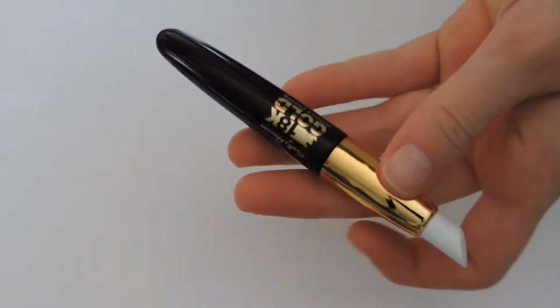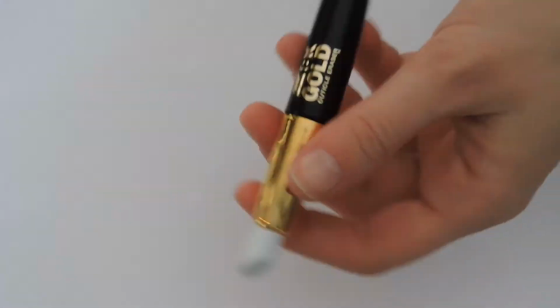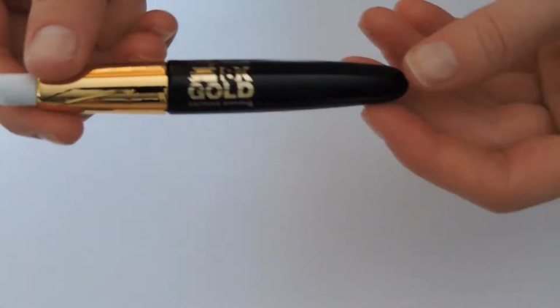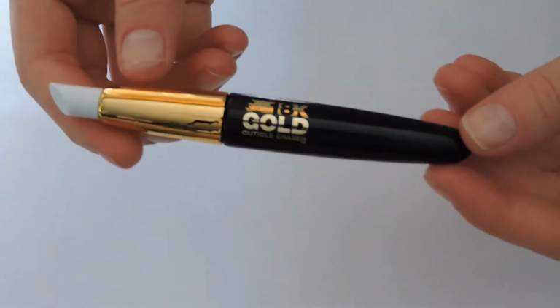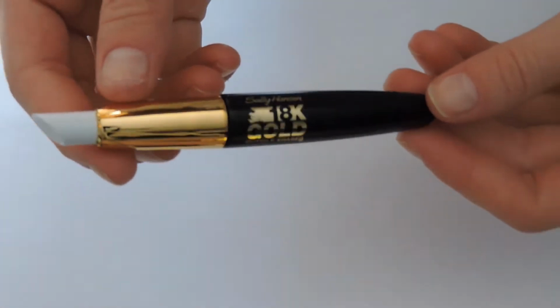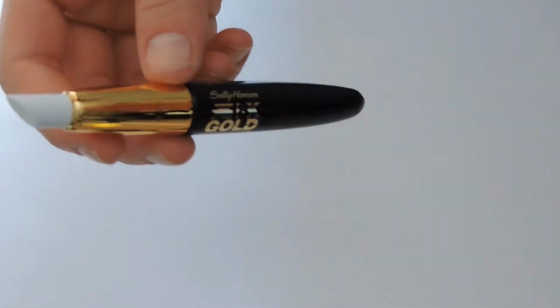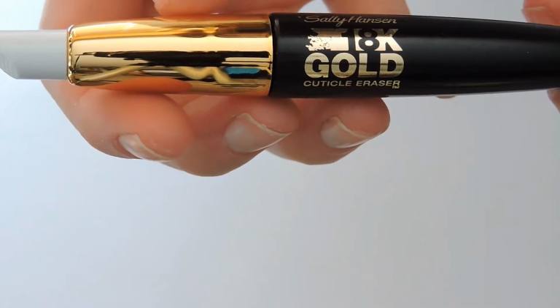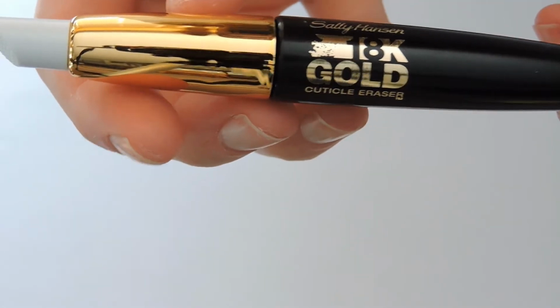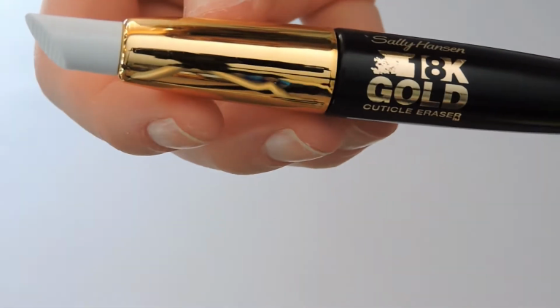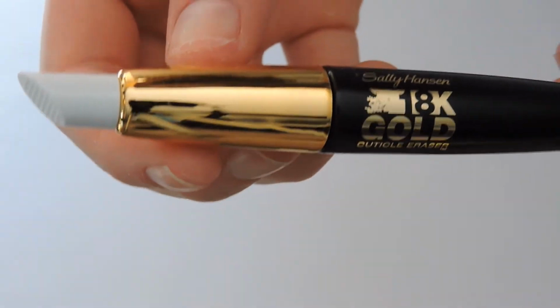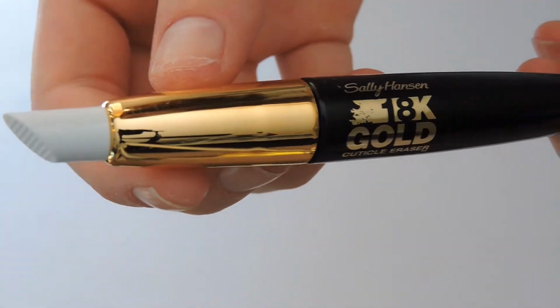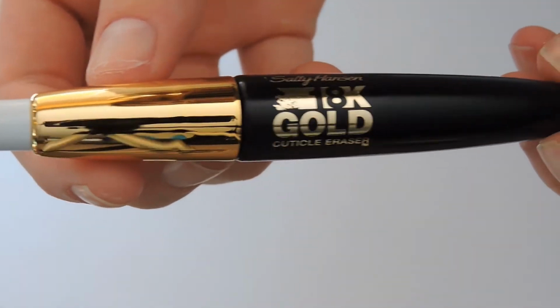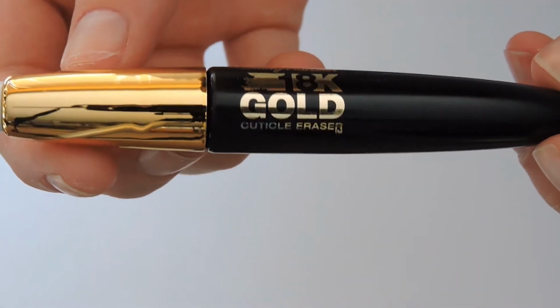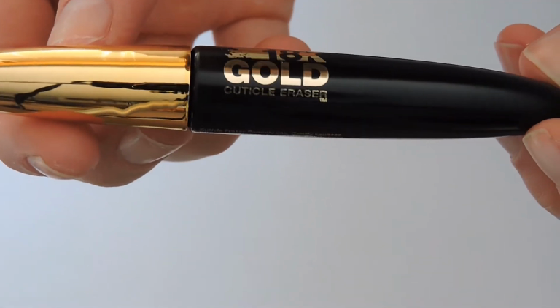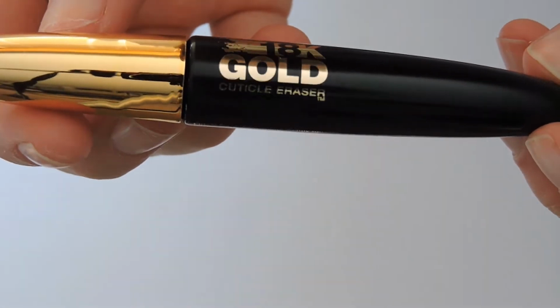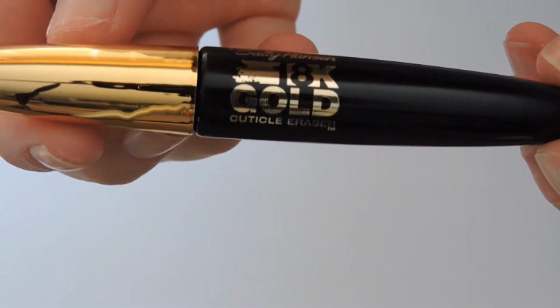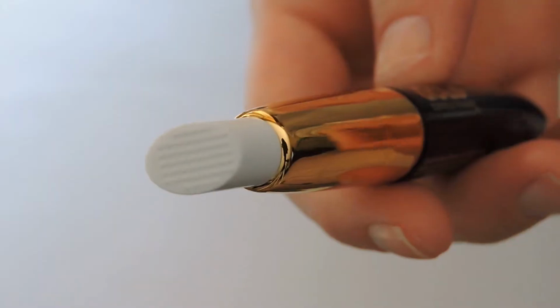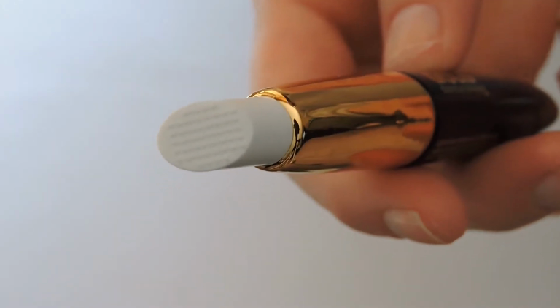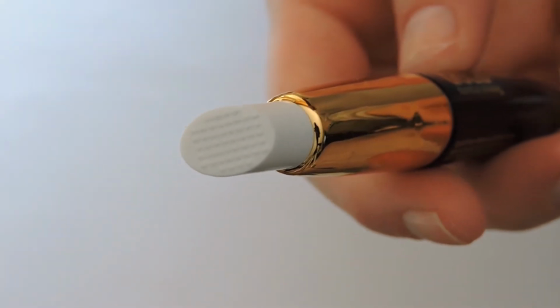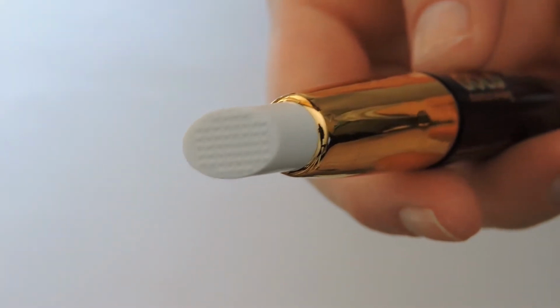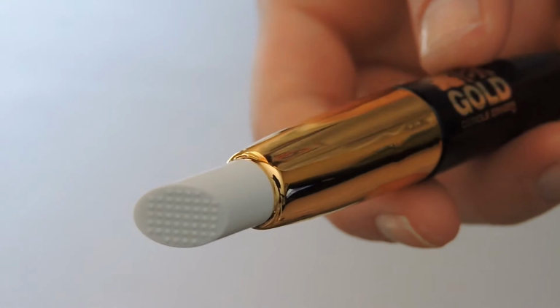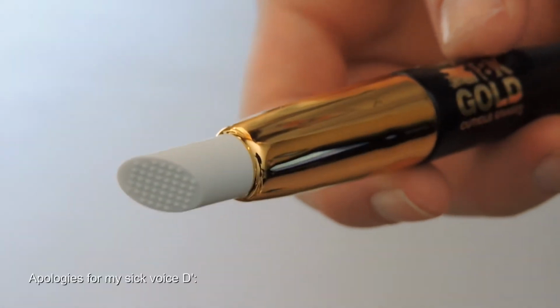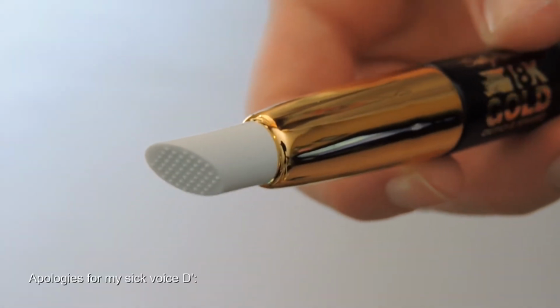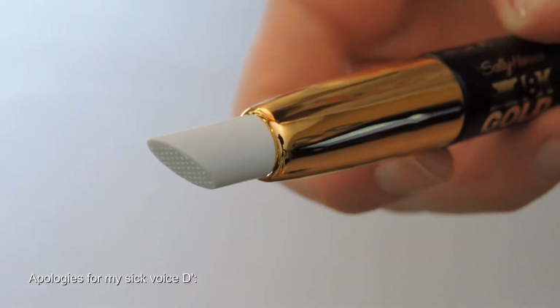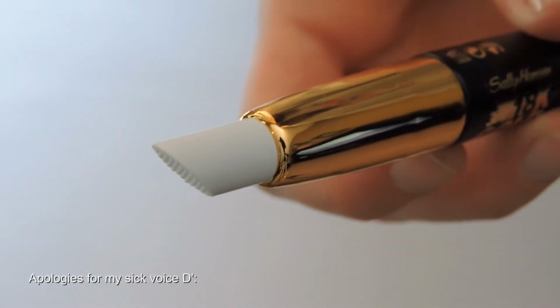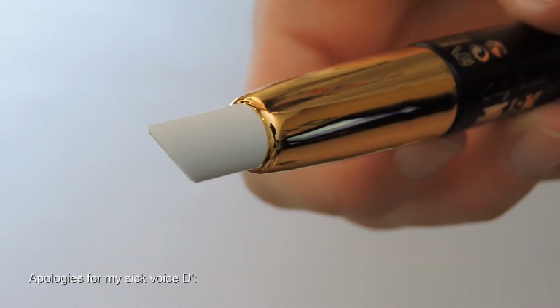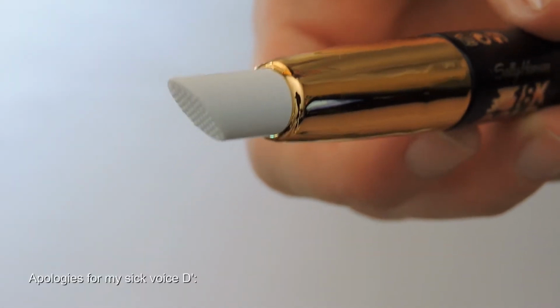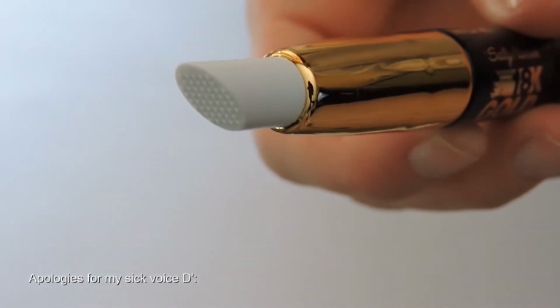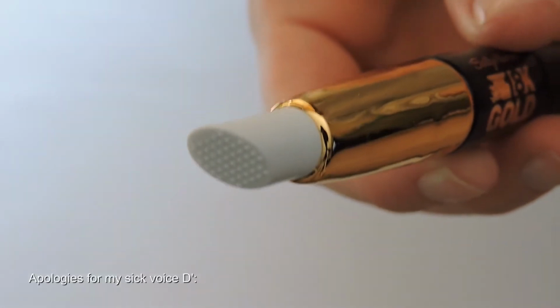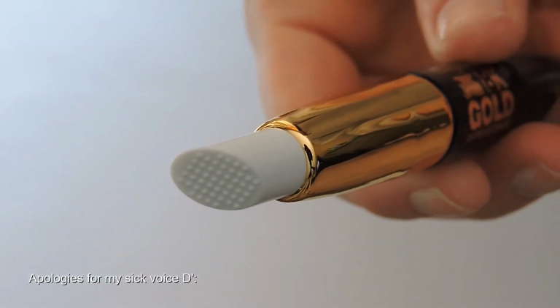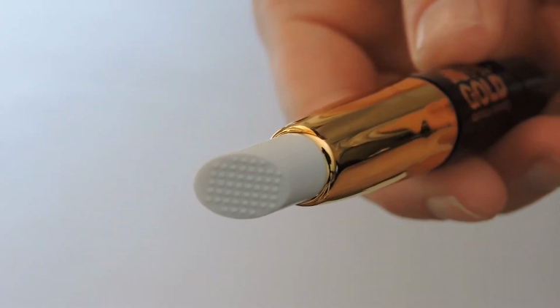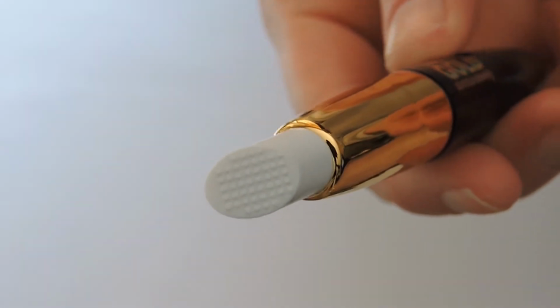This is the whole product removed from the packaging. Already I'm a pretty big fan of this product because the pen-like design is easy for traveling or taking in your purse. On the end of this product is the plastic tip with lots of tiny bumps to help exfoliate and massage the product into your cuticles.